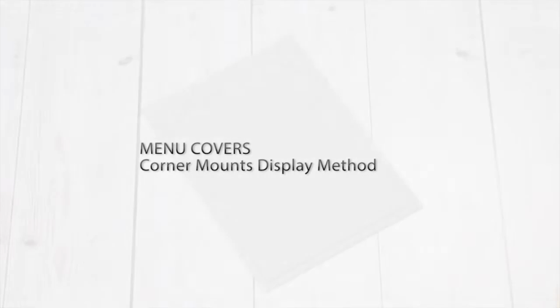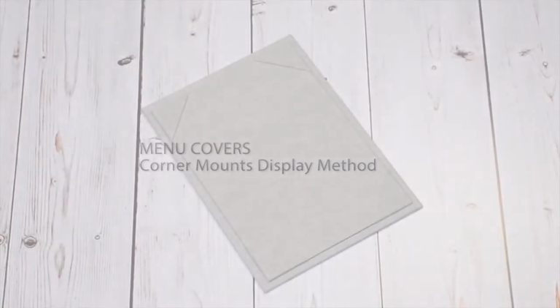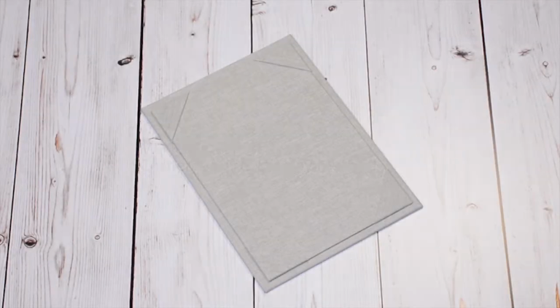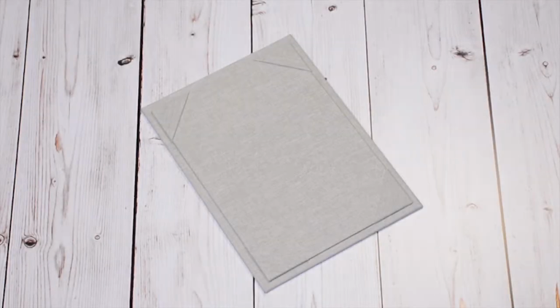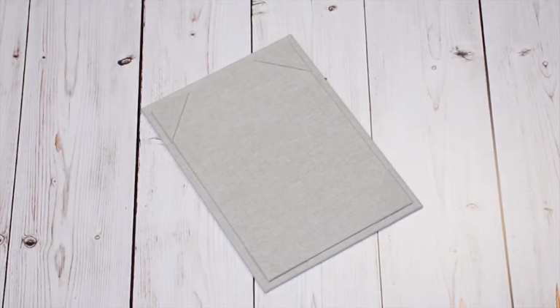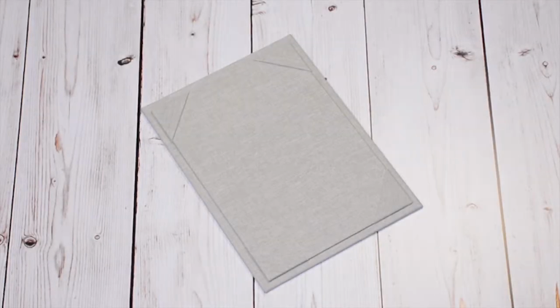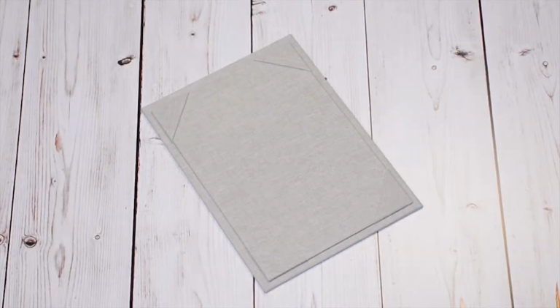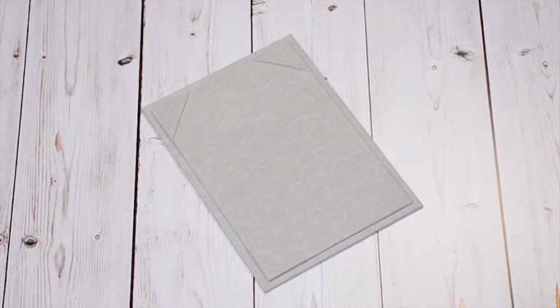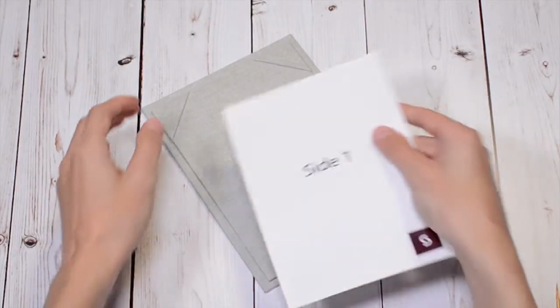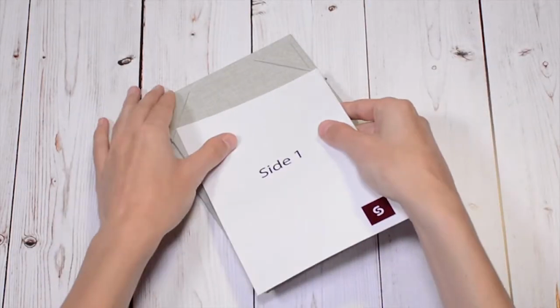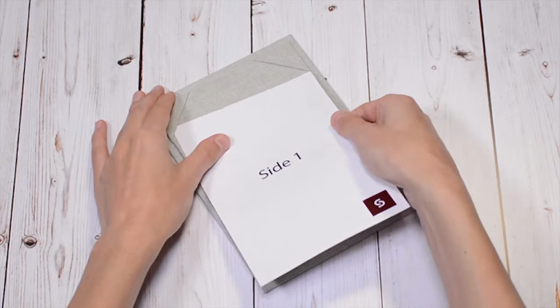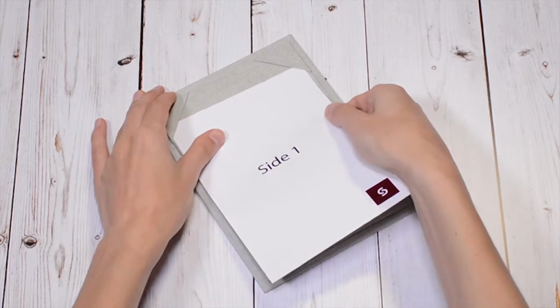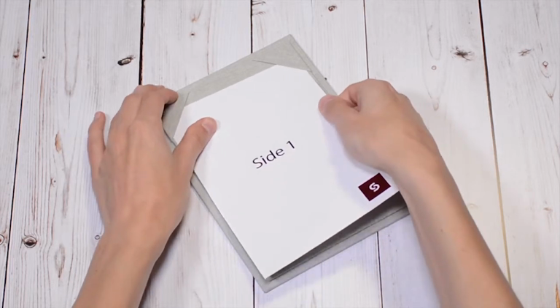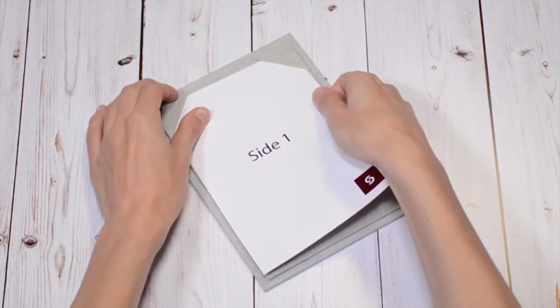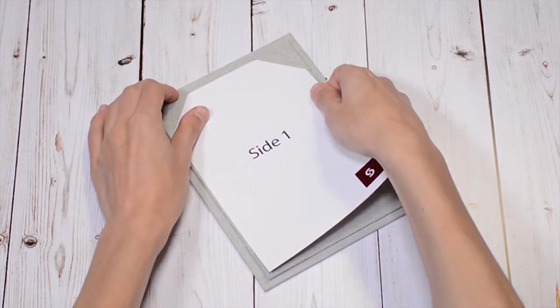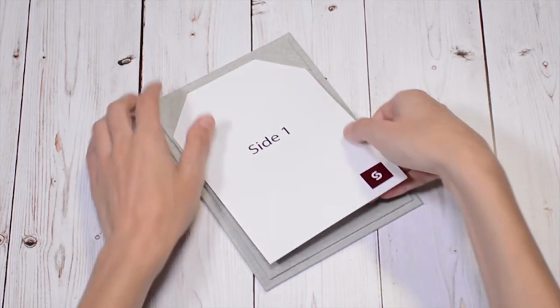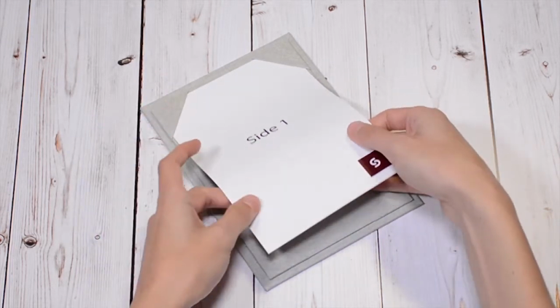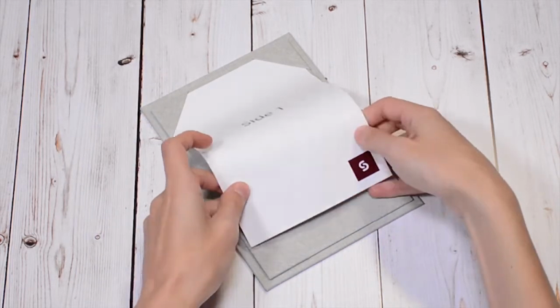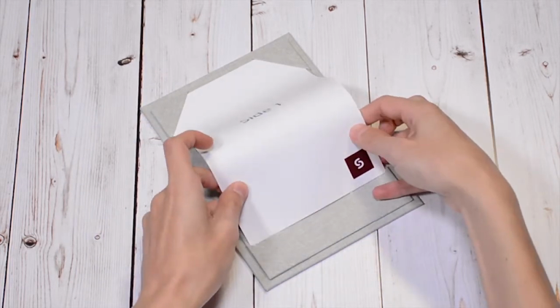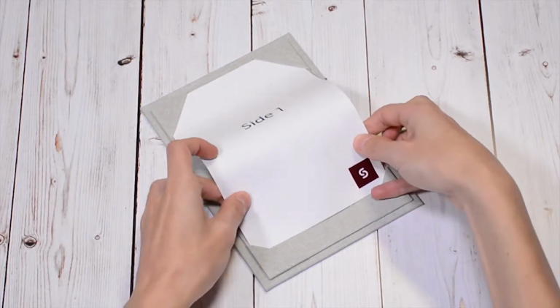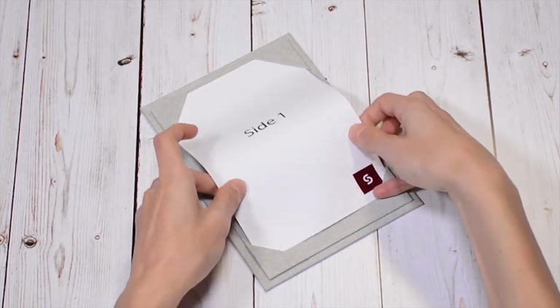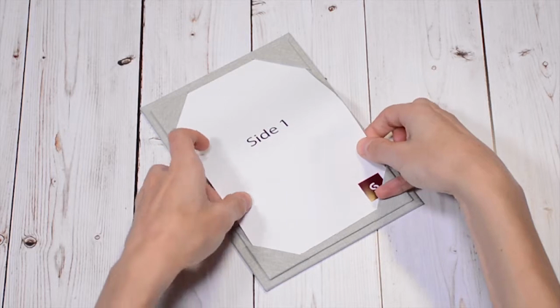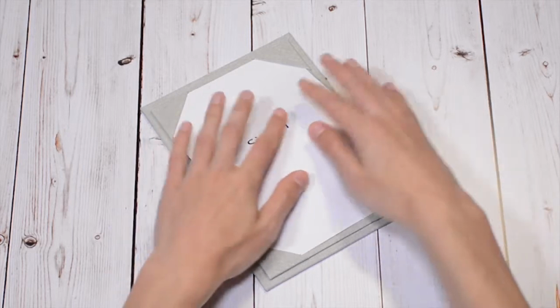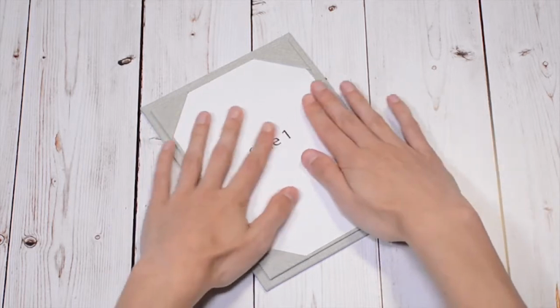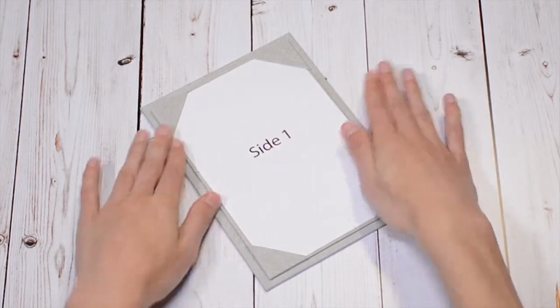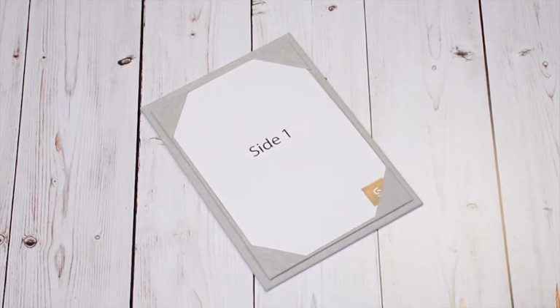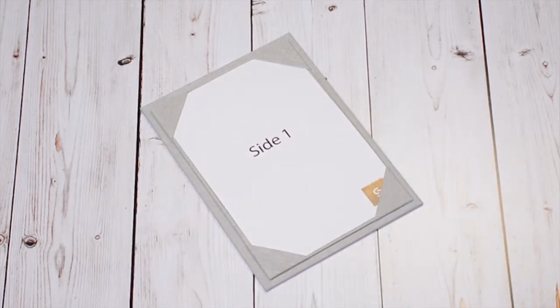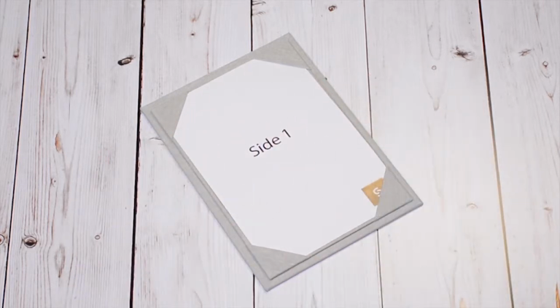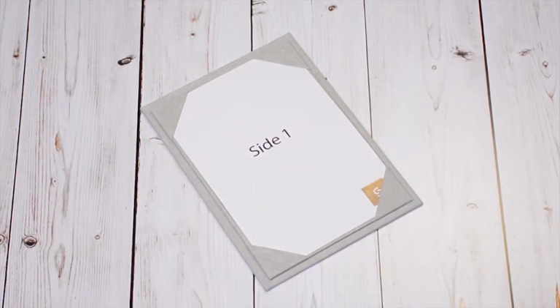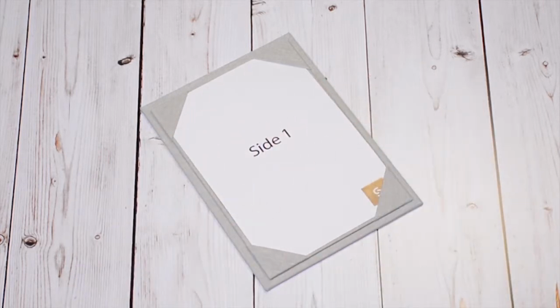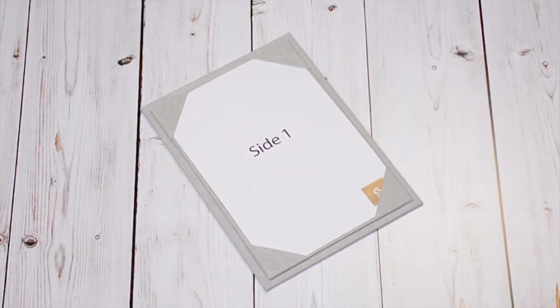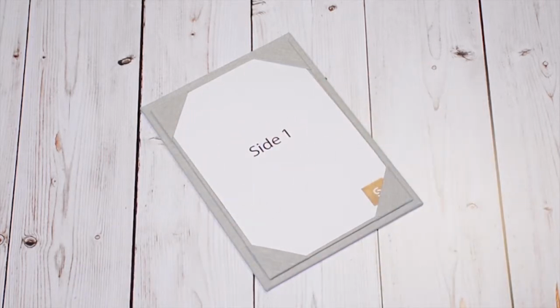Smart's corner mounts are an ideal display method for busy venues or menus that change daily. Simply insert your menu sheets into the corner mount. If you would like to protect your menus even further, you can add an acetate sheet.